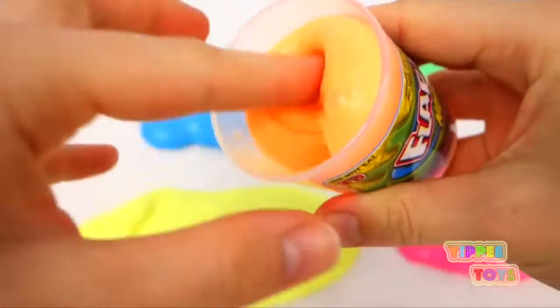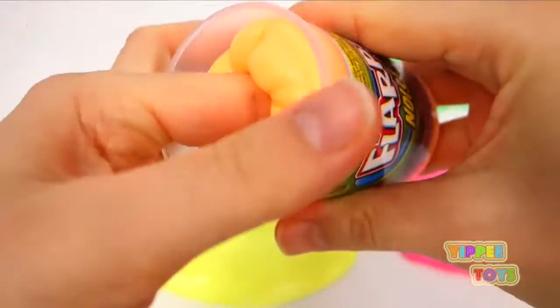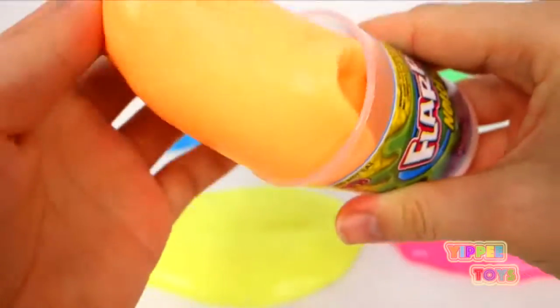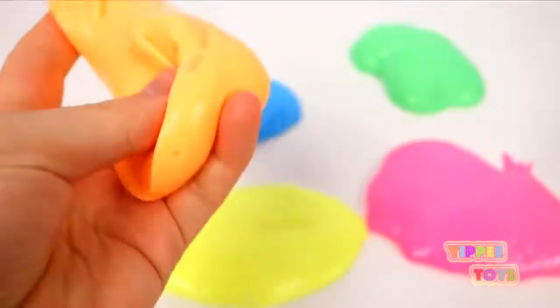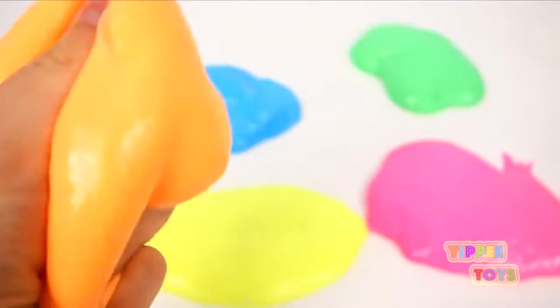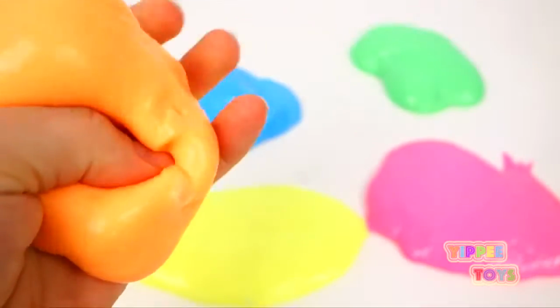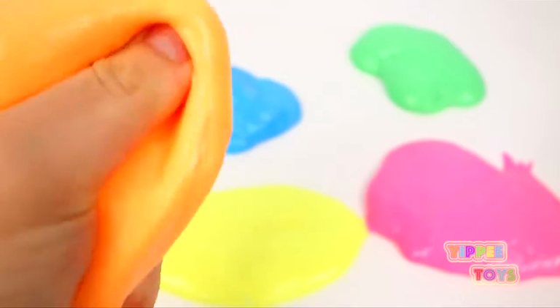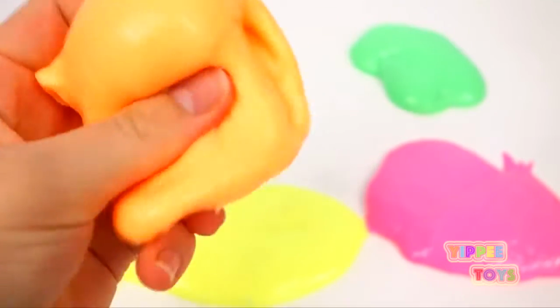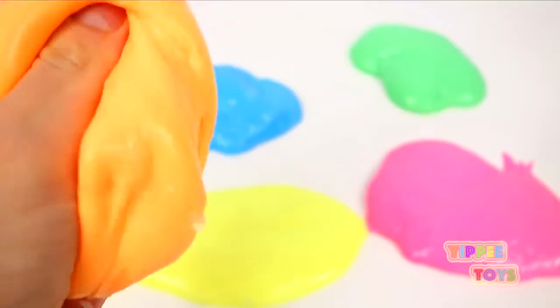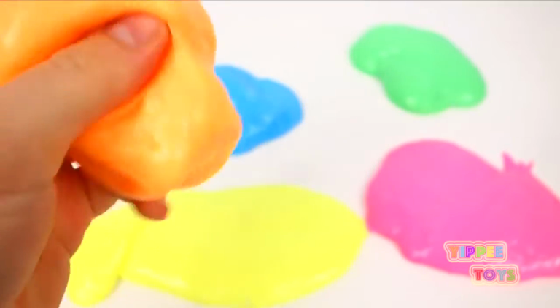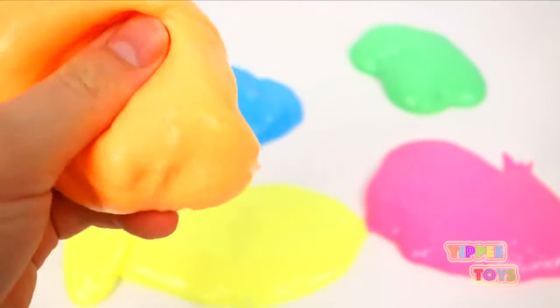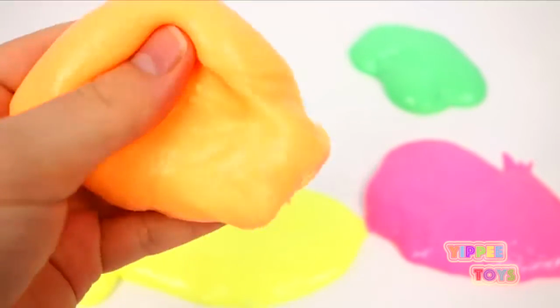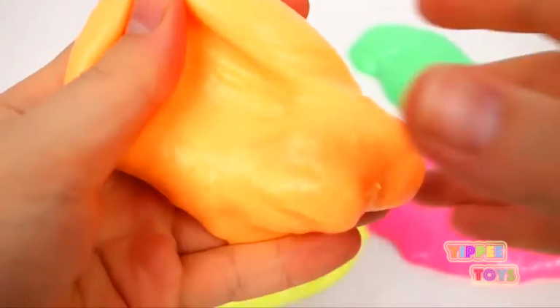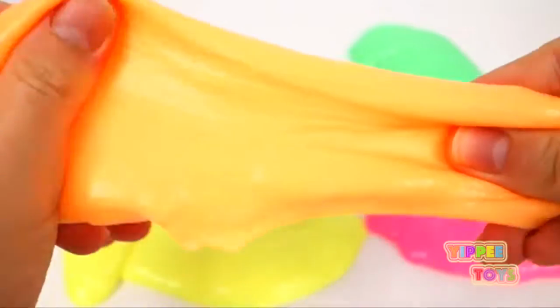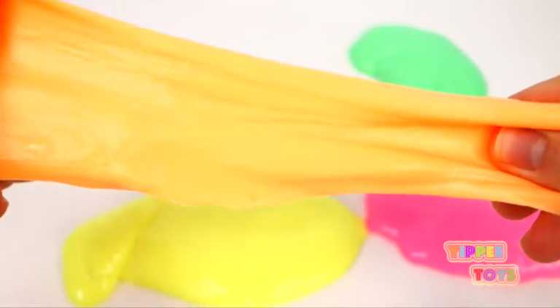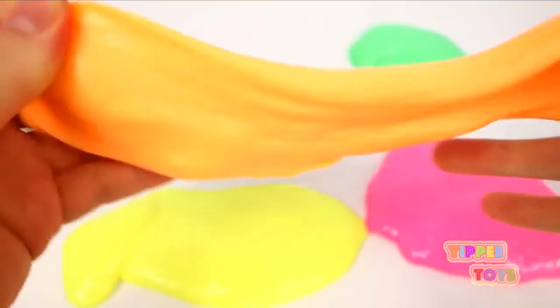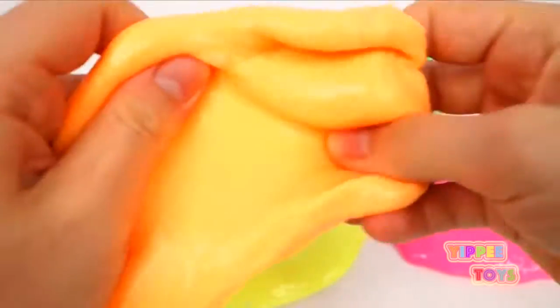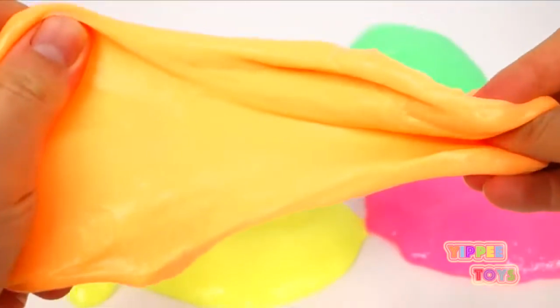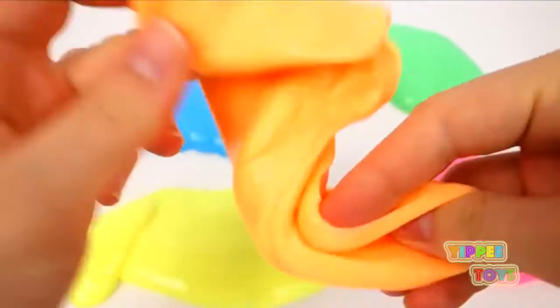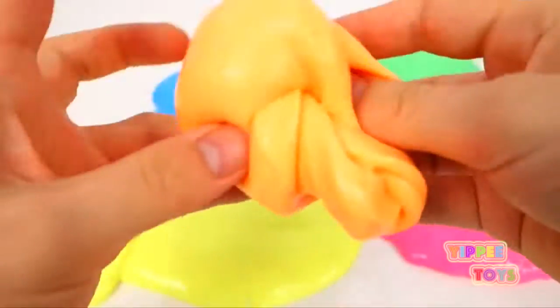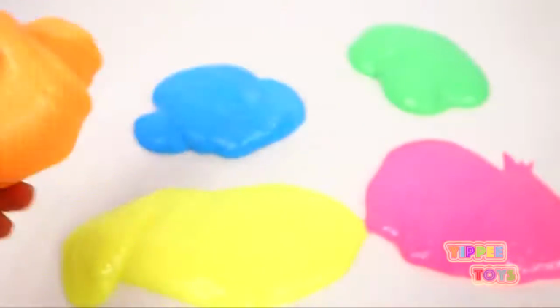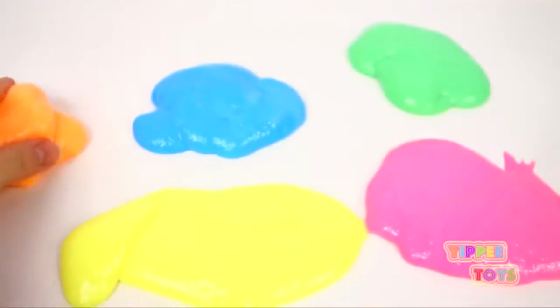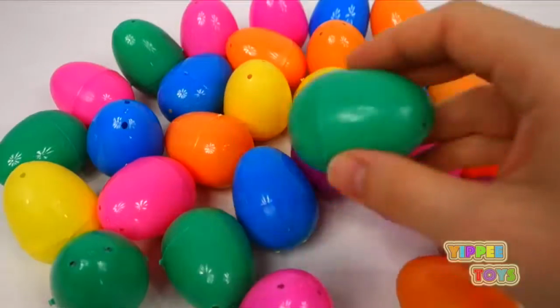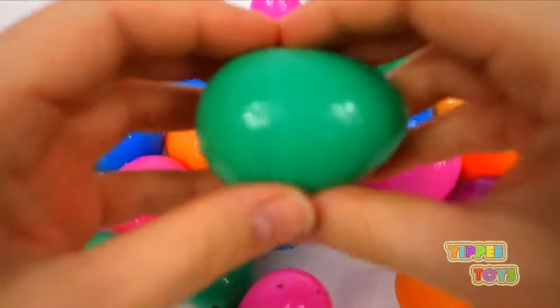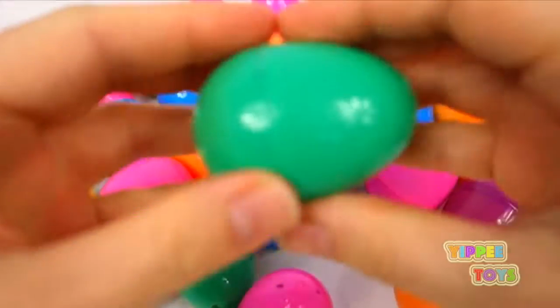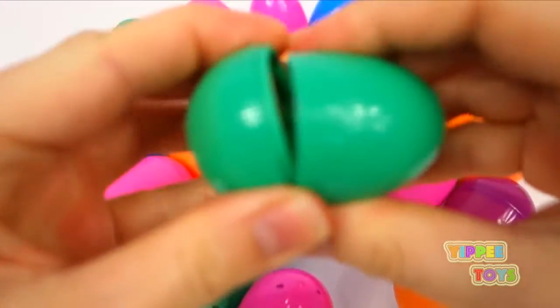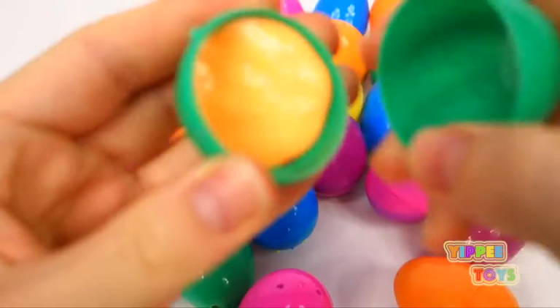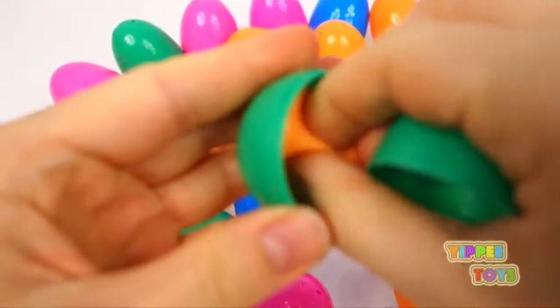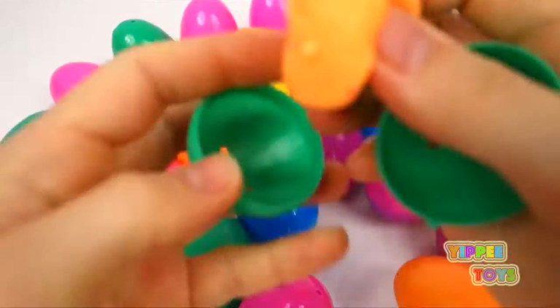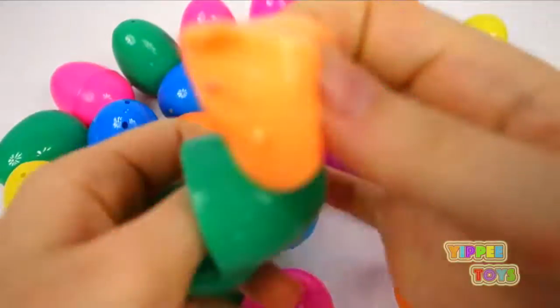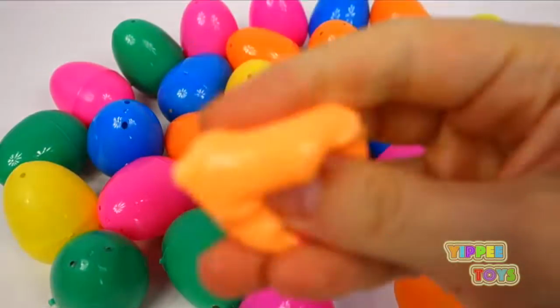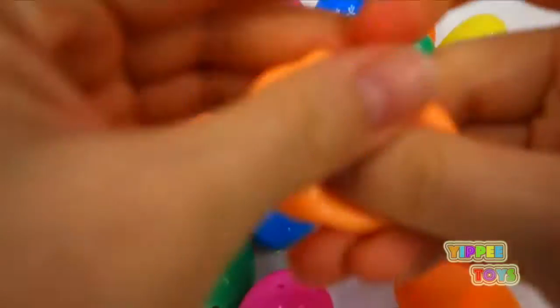Orange. Orange slime. Now let's open up these eggs and see what colors we have. Orange.